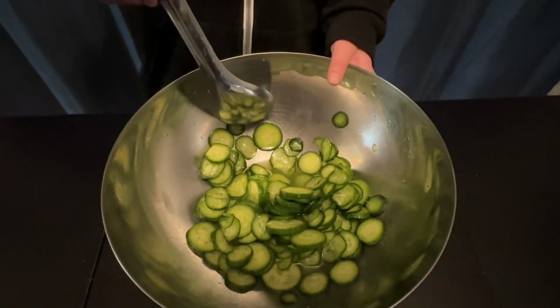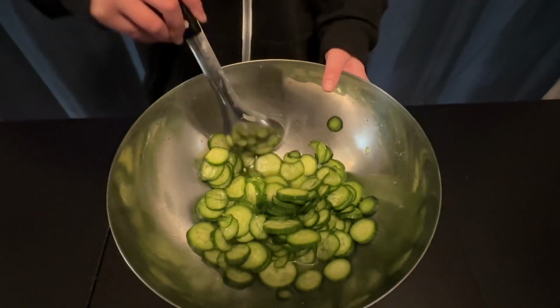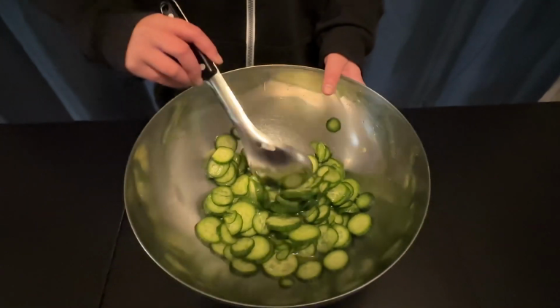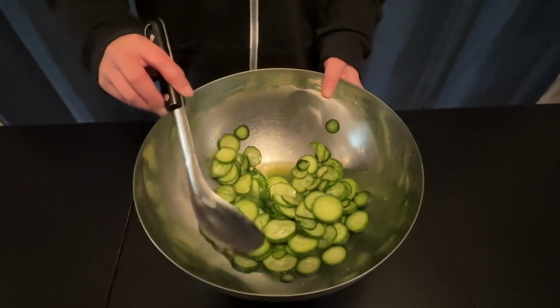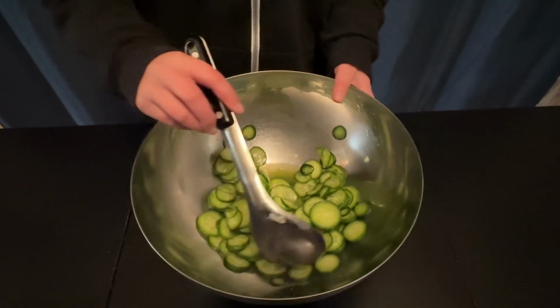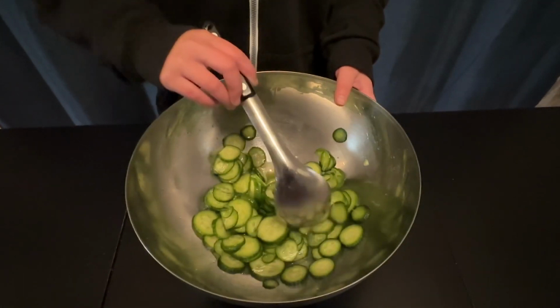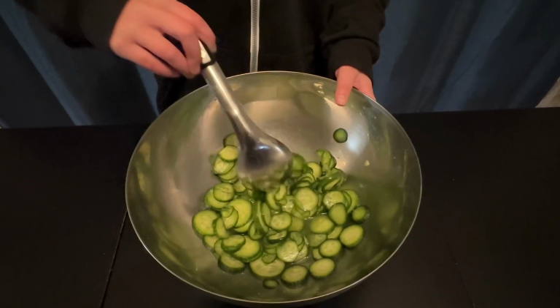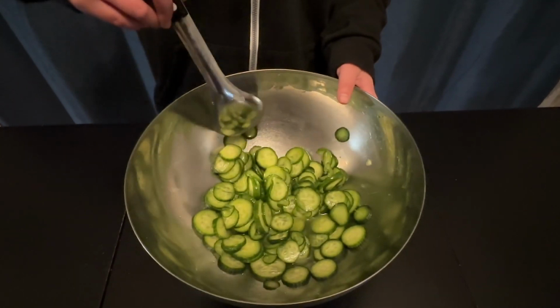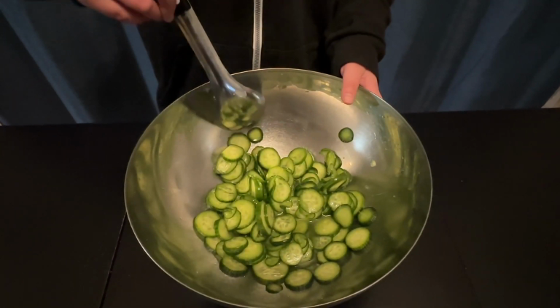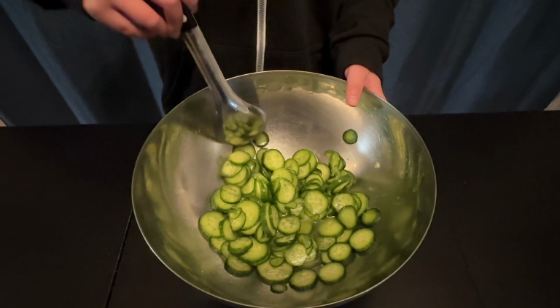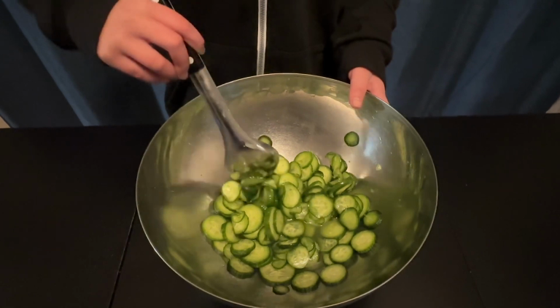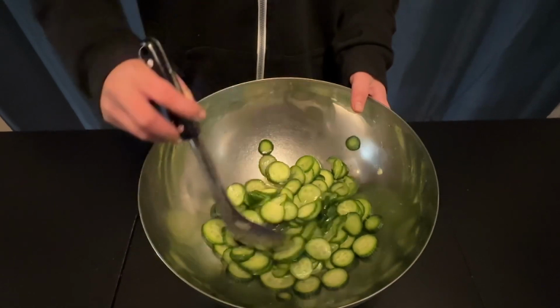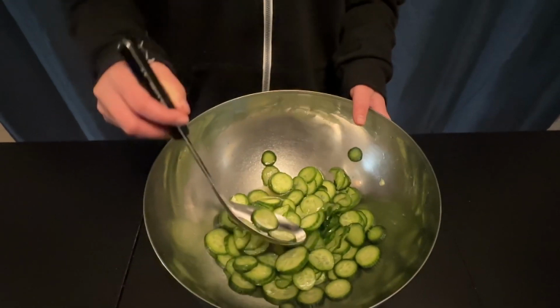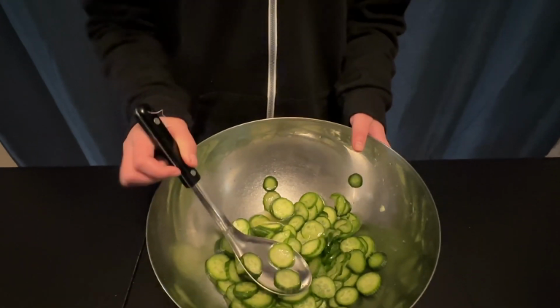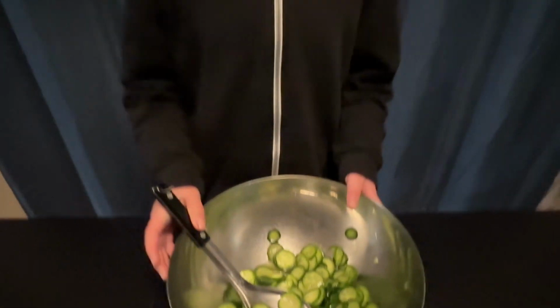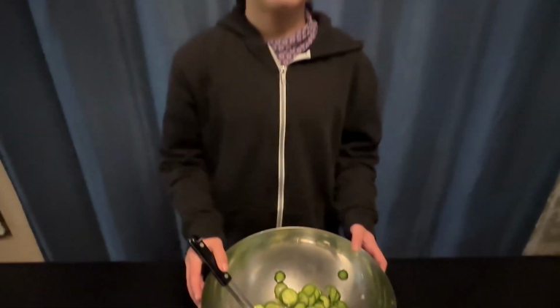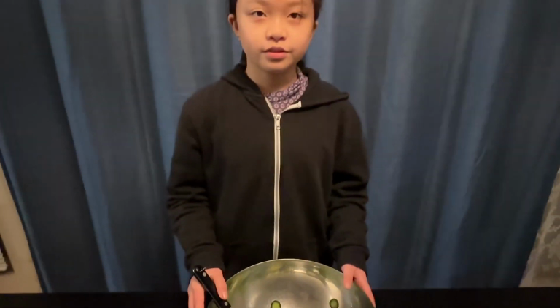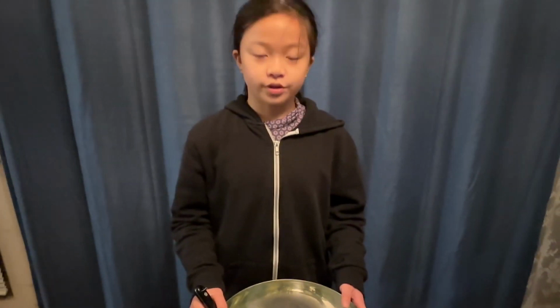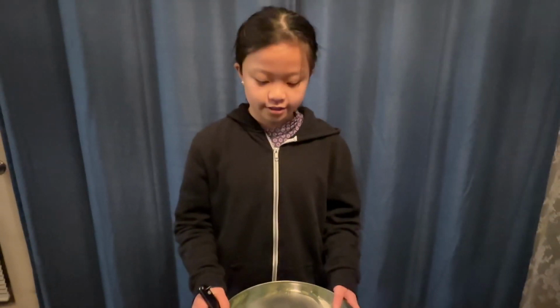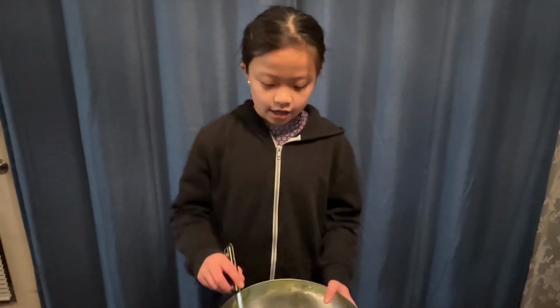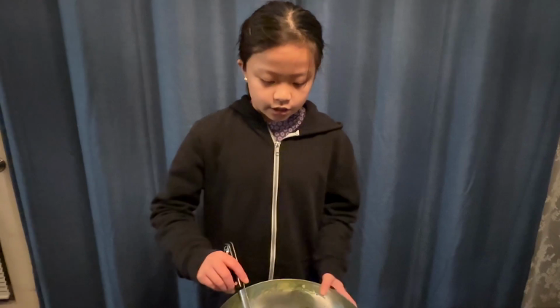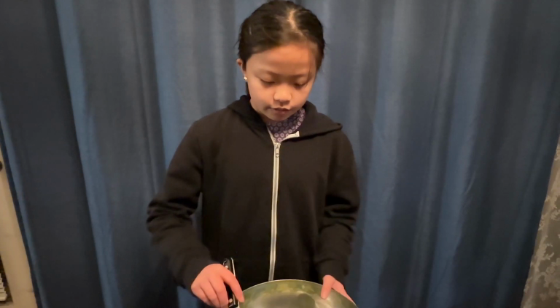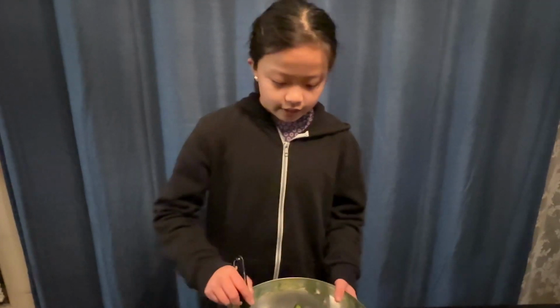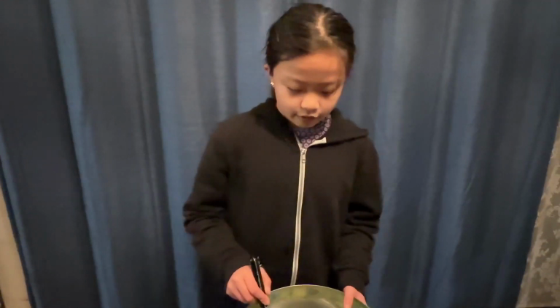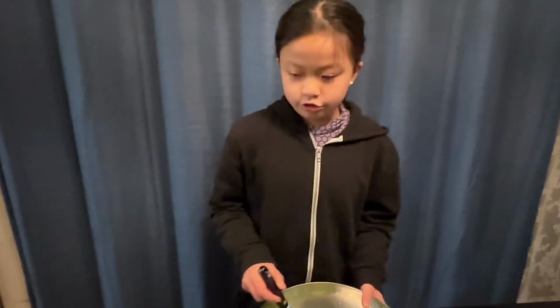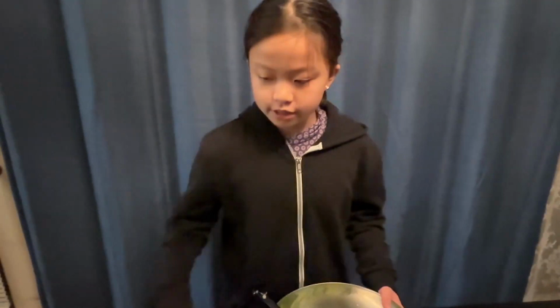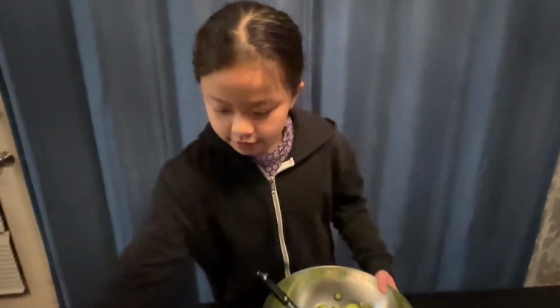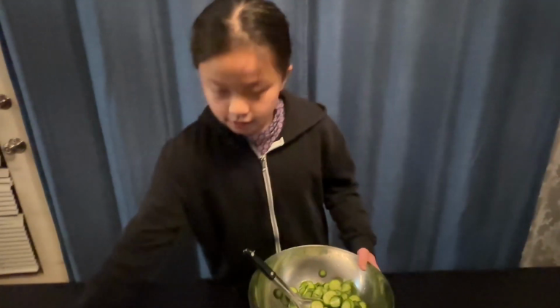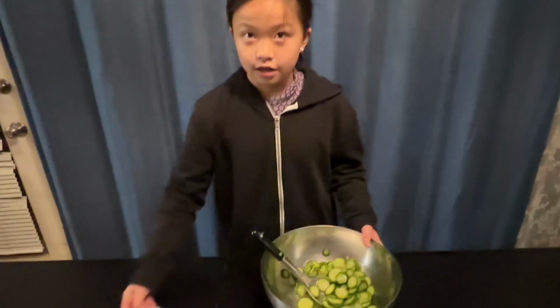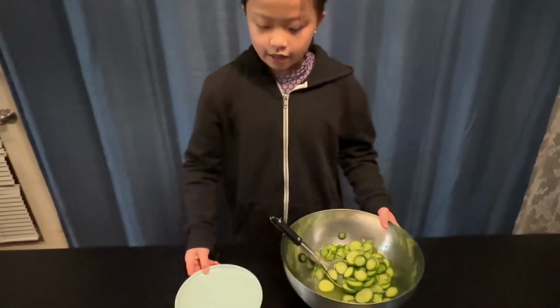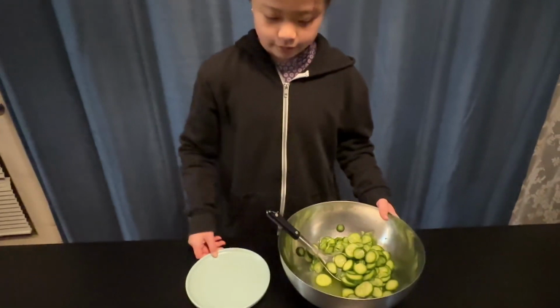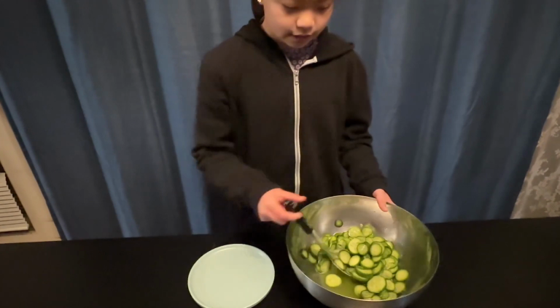After the 10 minutes, we've made this delicious side dish, which is called Taiwanese pickled cucumbers. Now I can transfer this onto a plate.